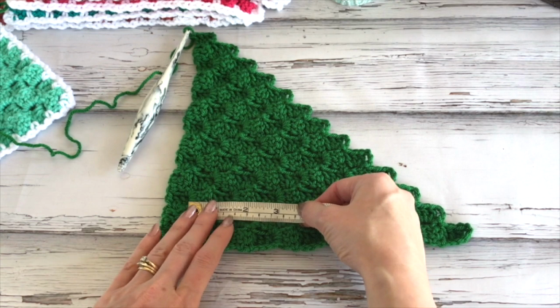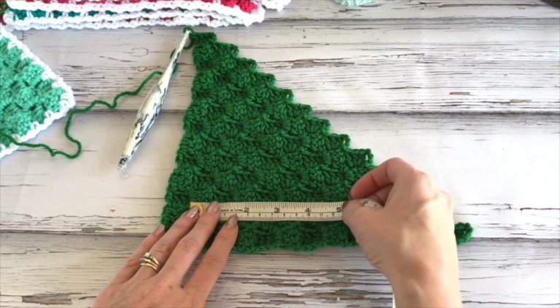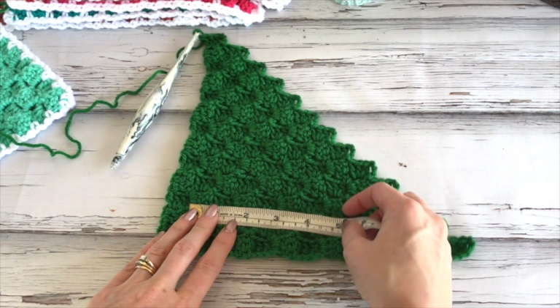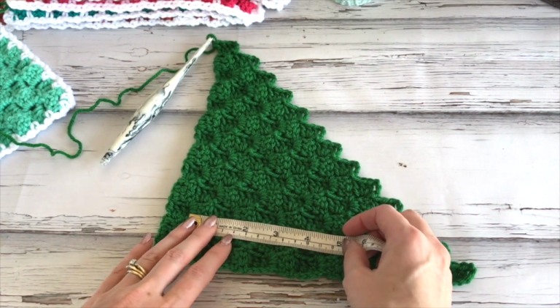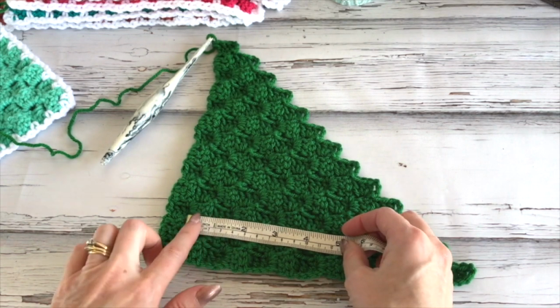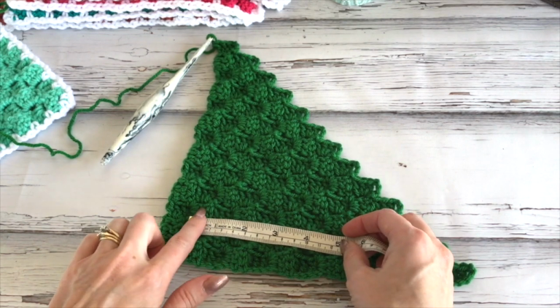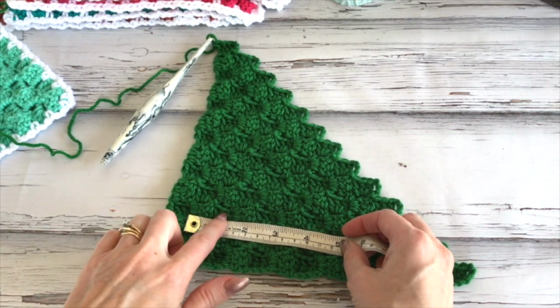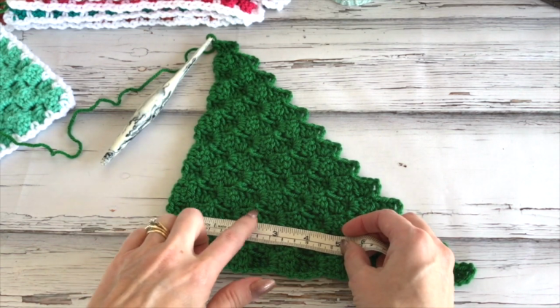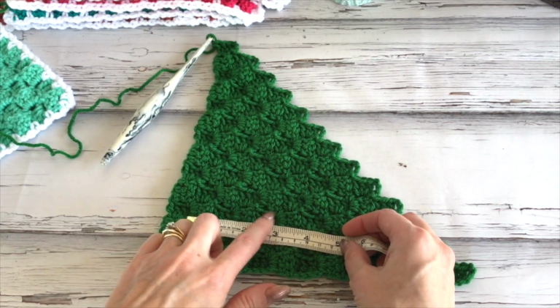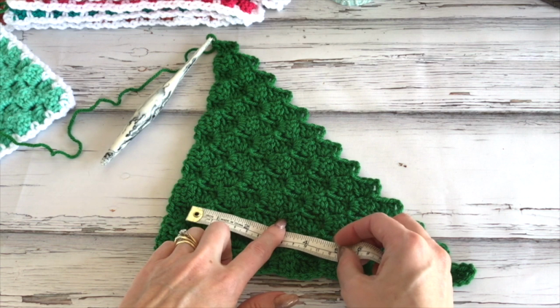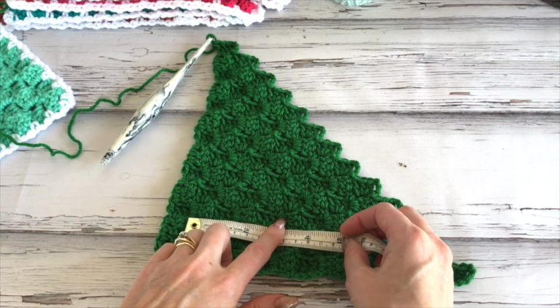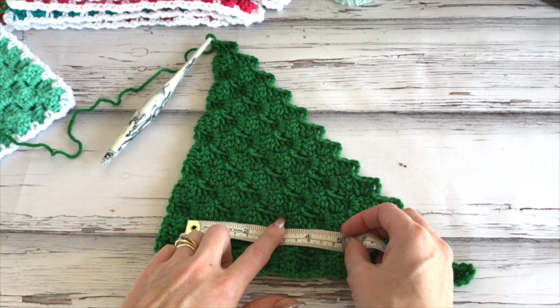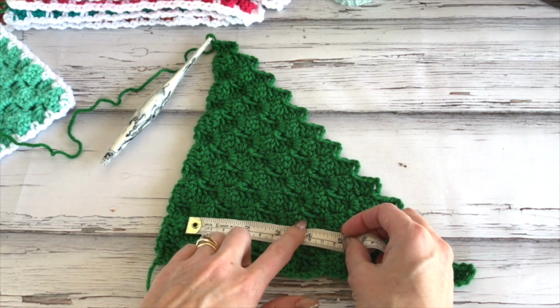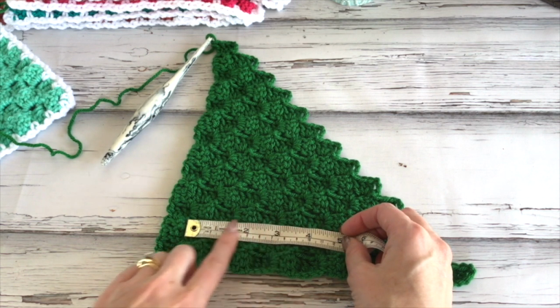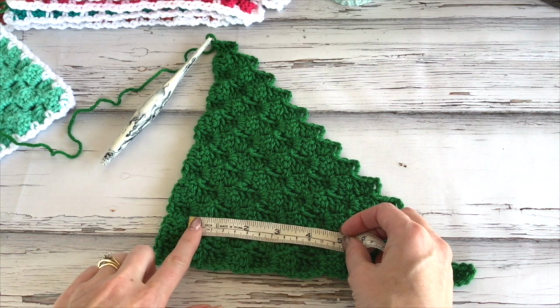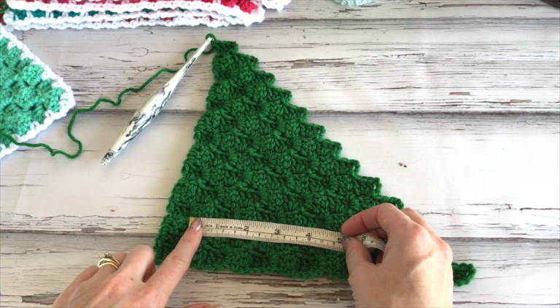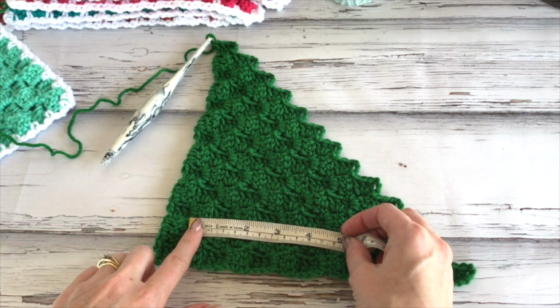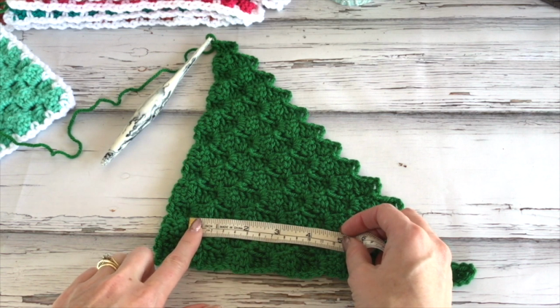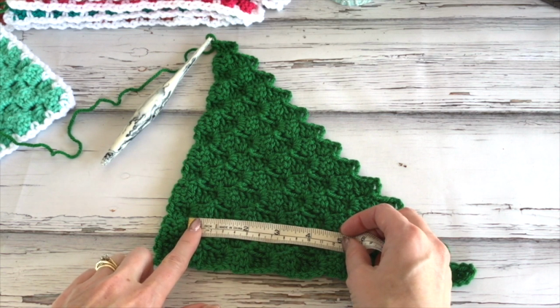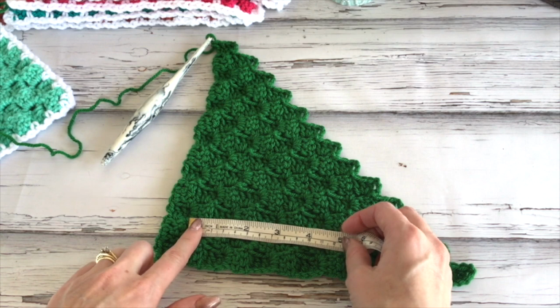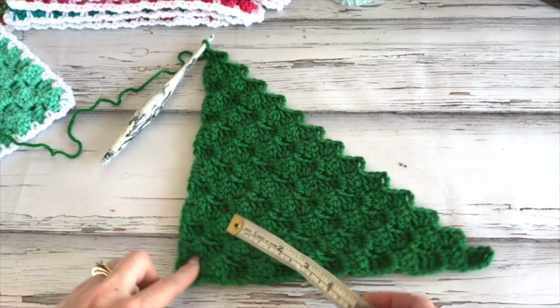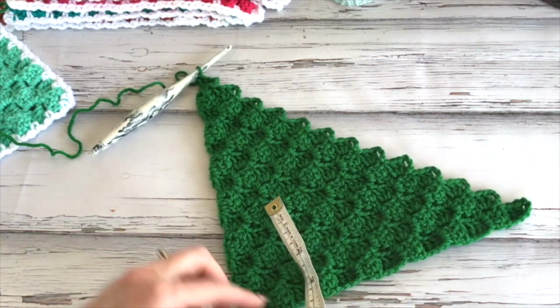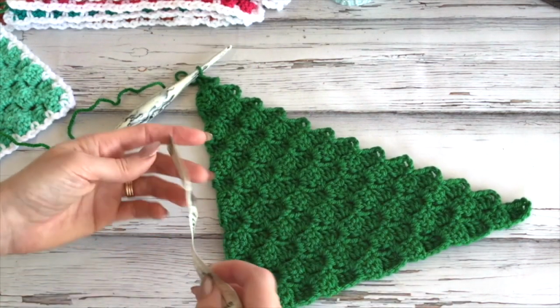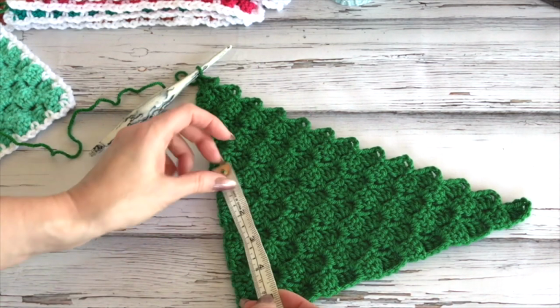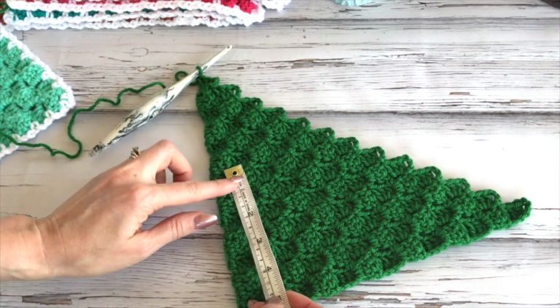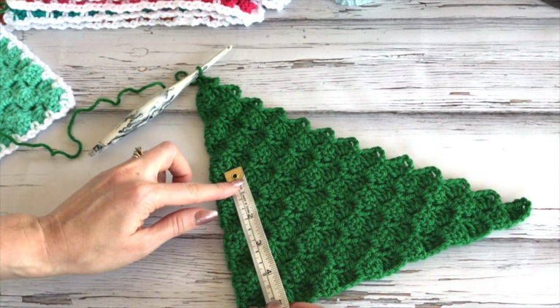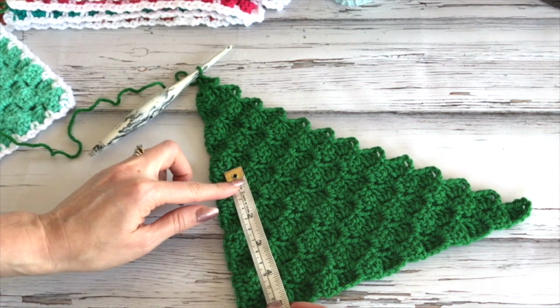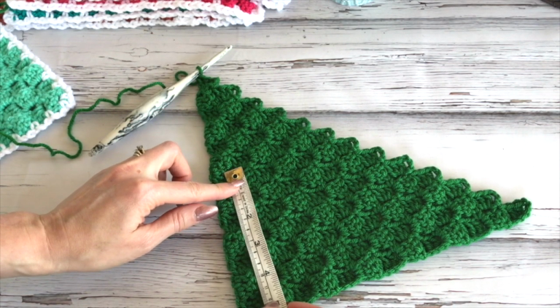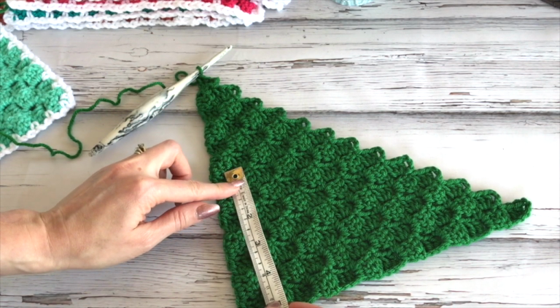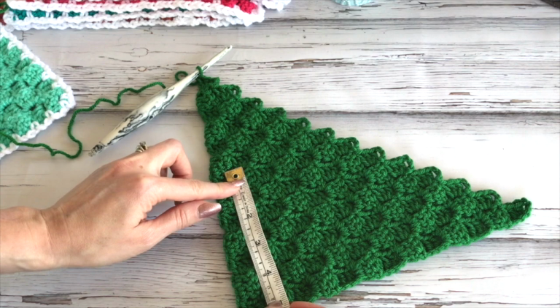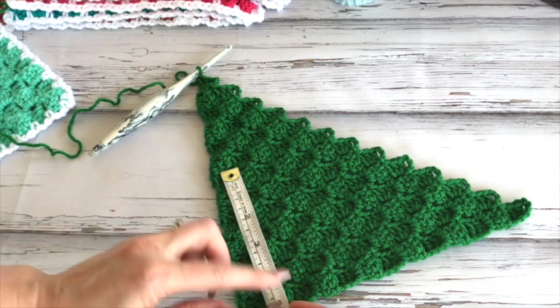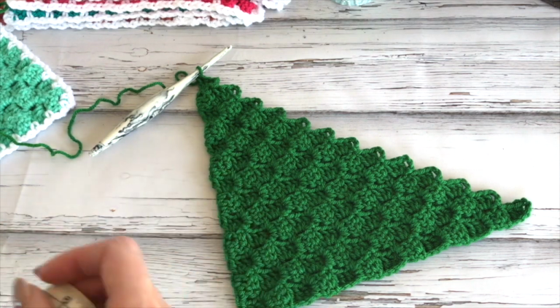For gauge, you should have about 5.5 blocks in 4 inches, and the same going the other way as well.